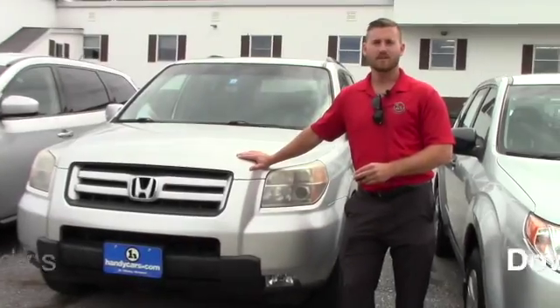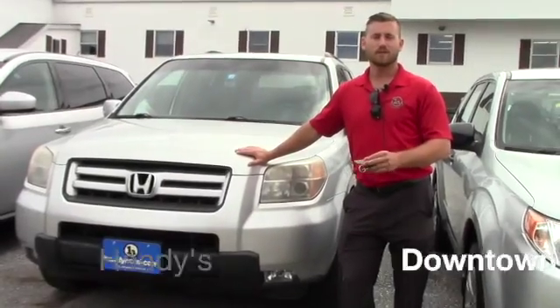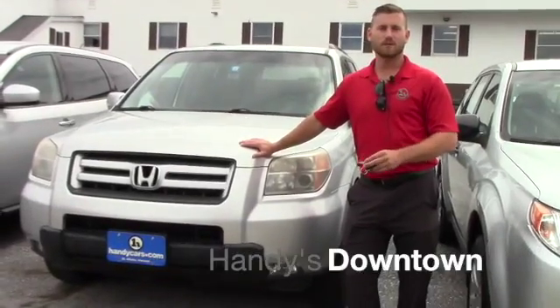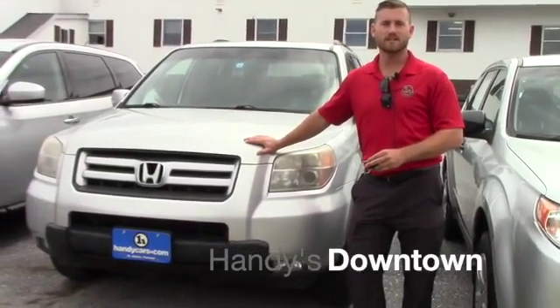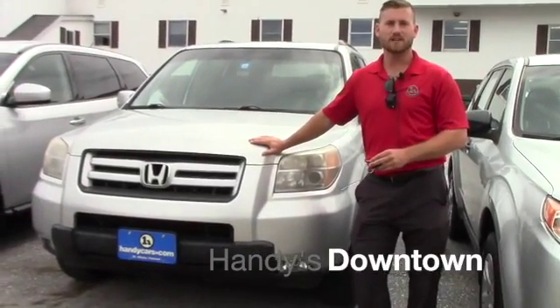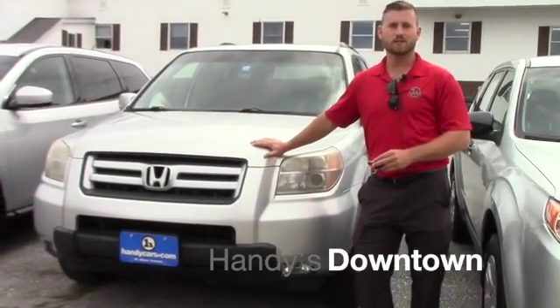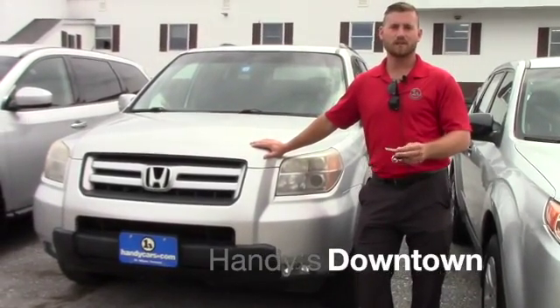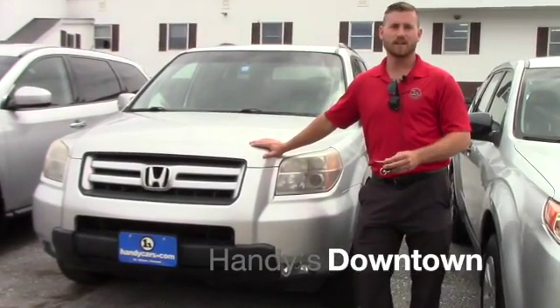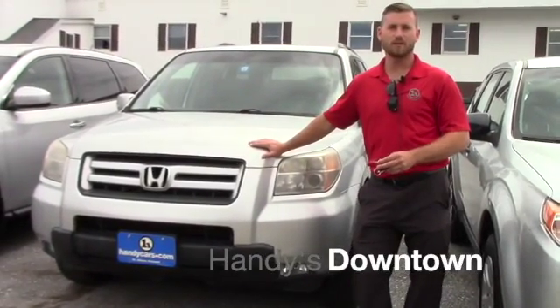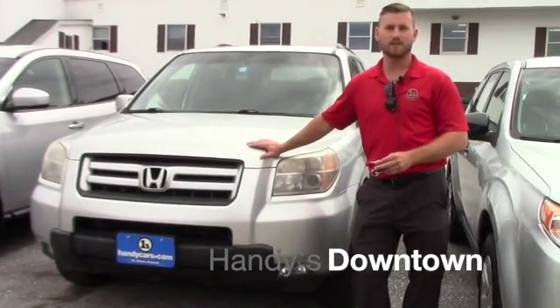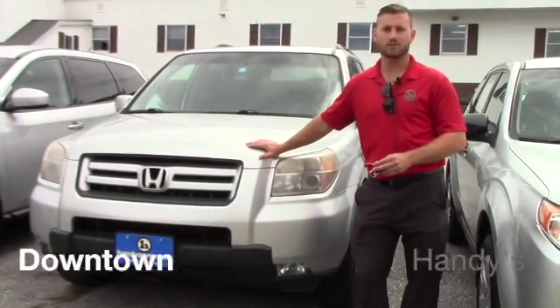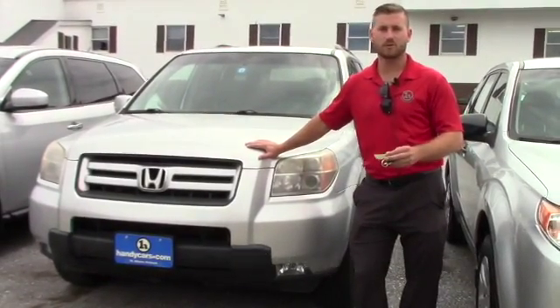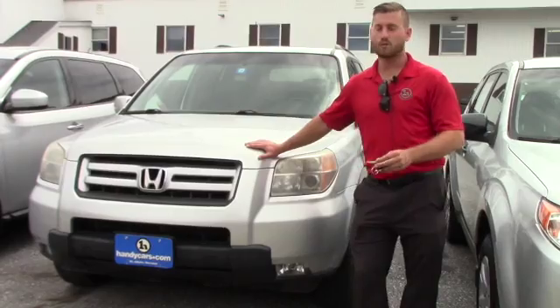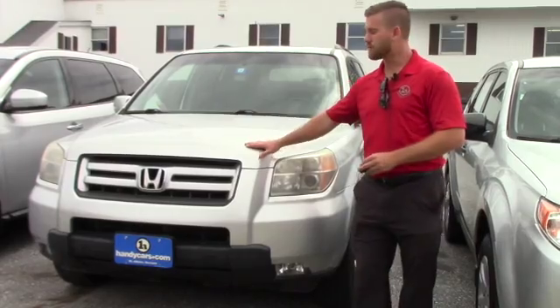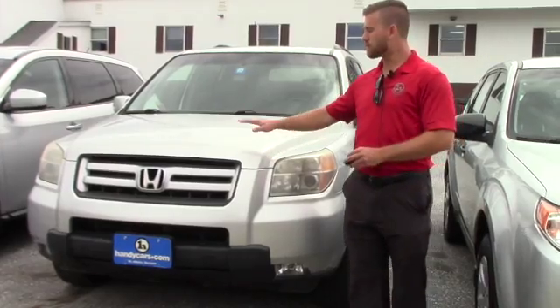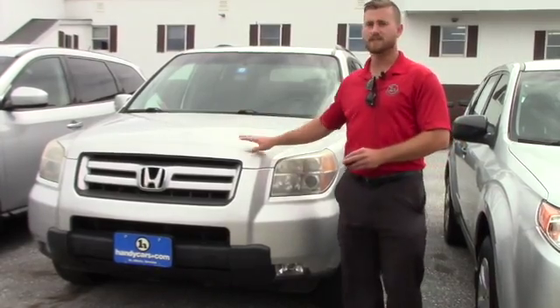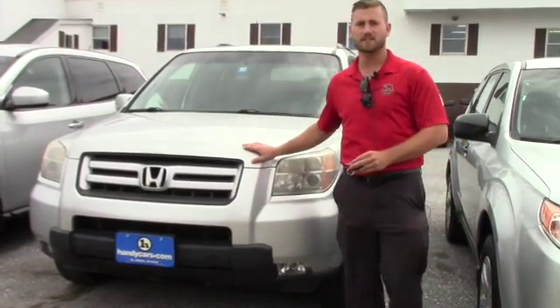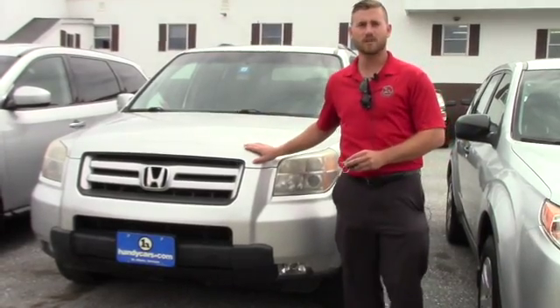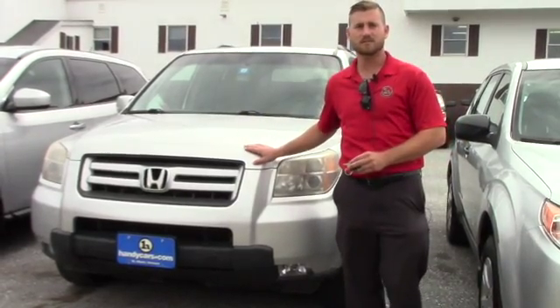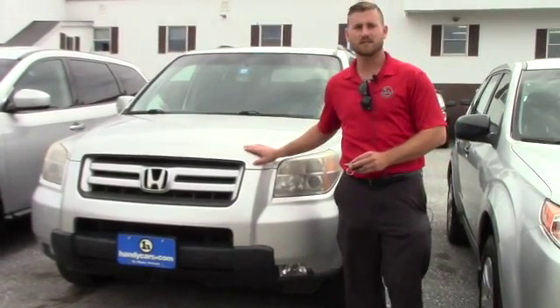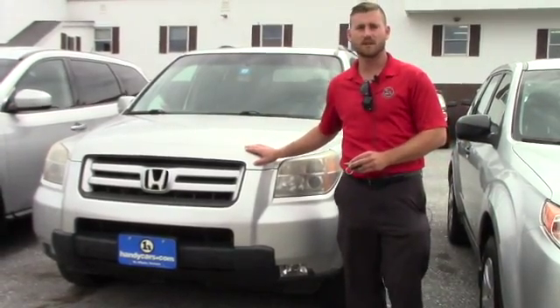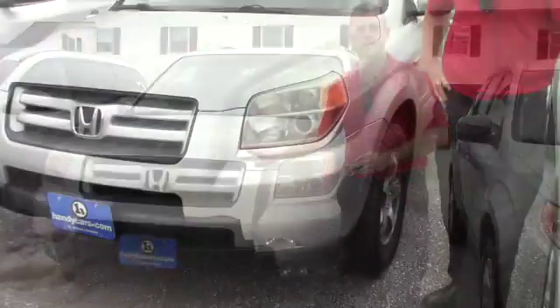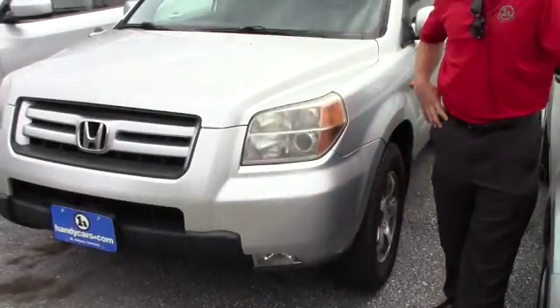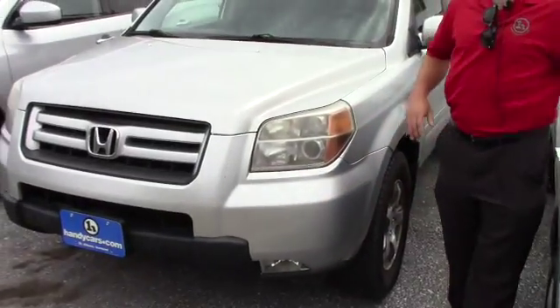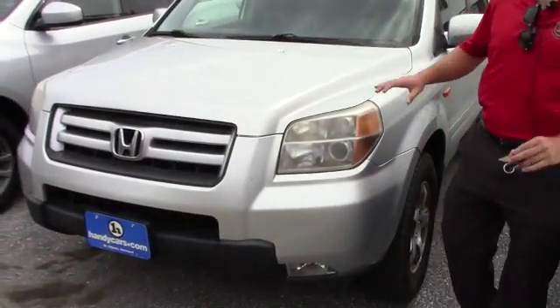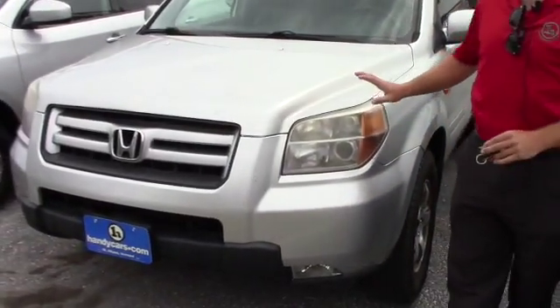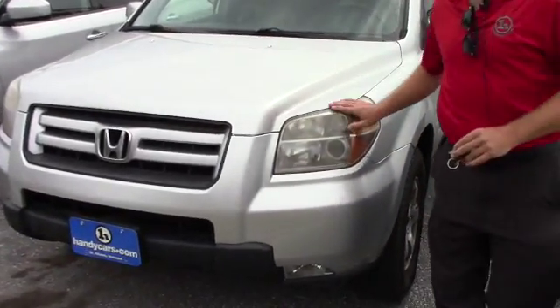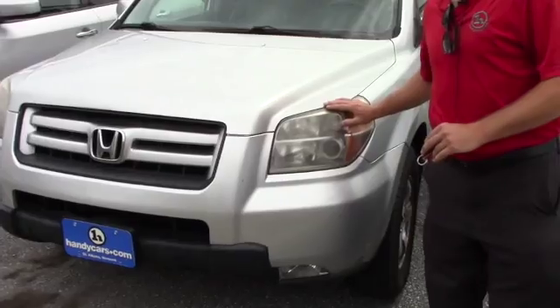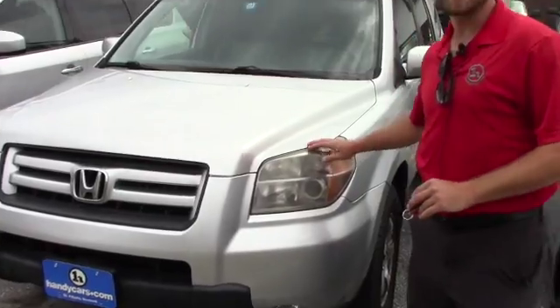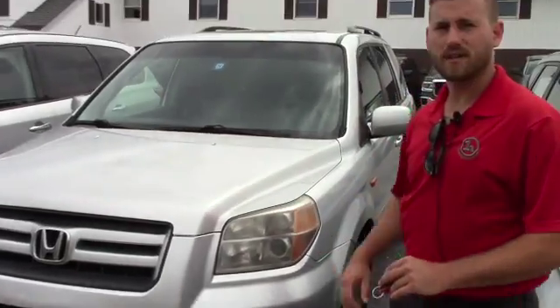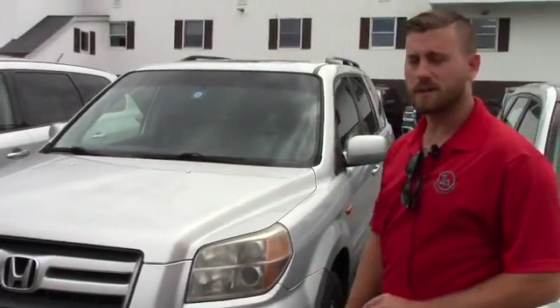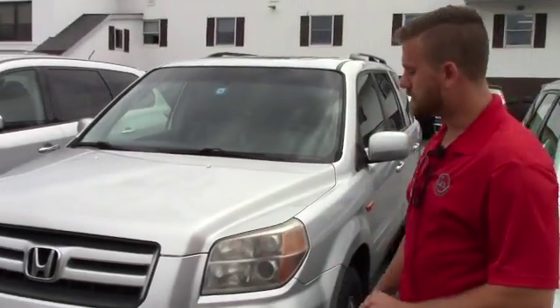Good afternoon, this is Terence here at Handy Toyota Downtown. Just wanted to do a quick video for you on this nice 2007 Honda Pilot. I want to go over a few options and hopefully it's everything you expected.